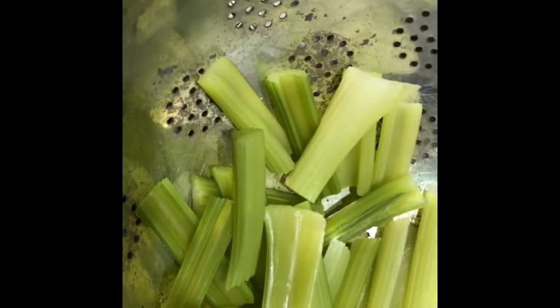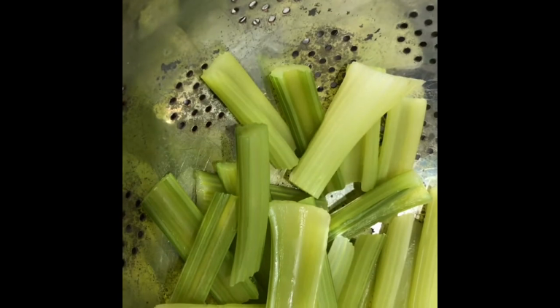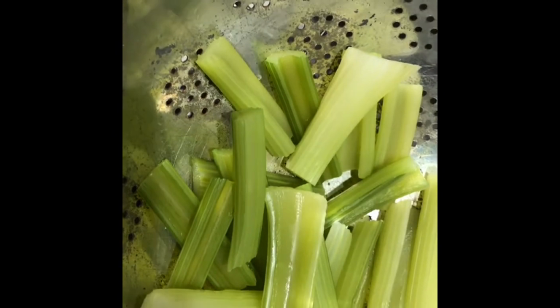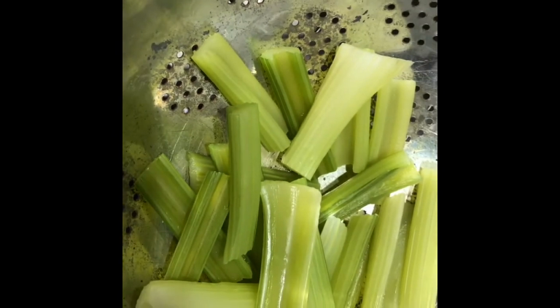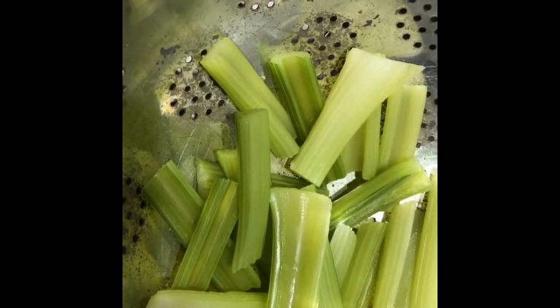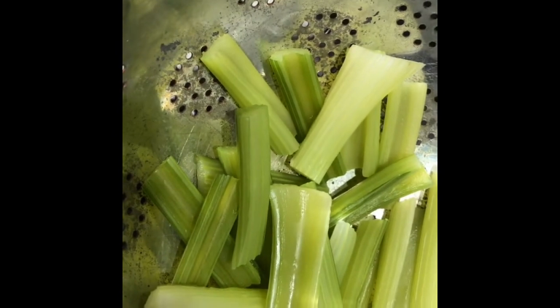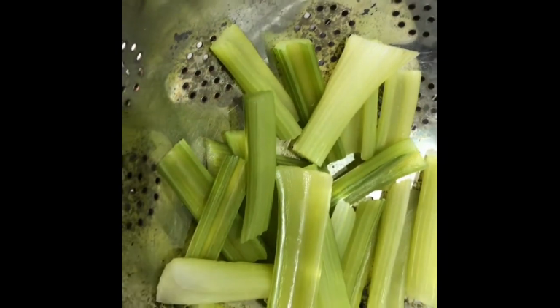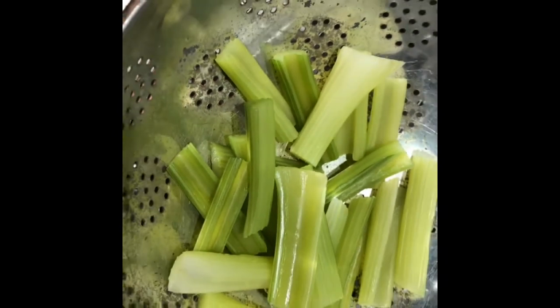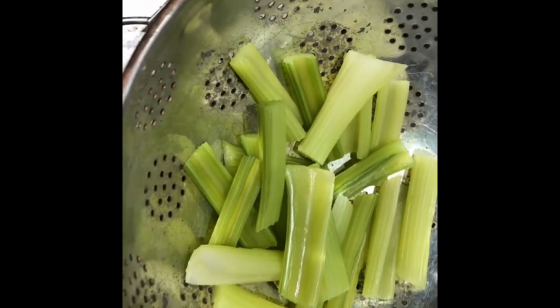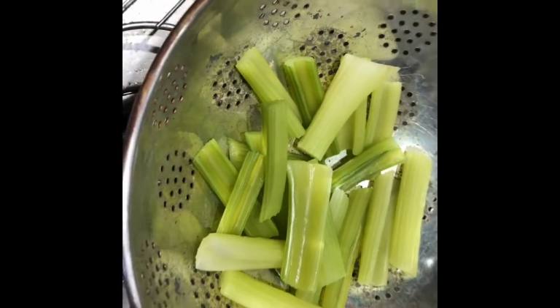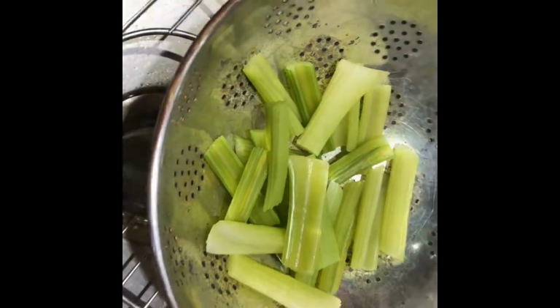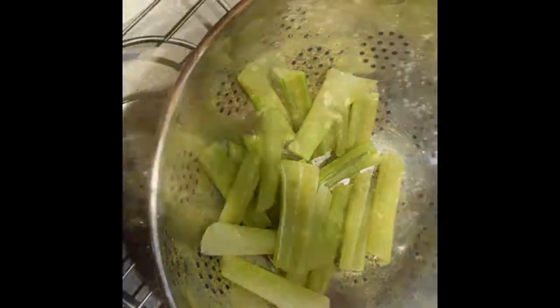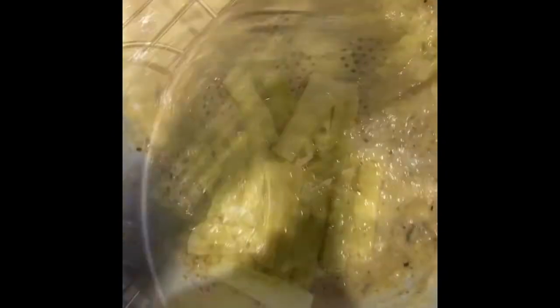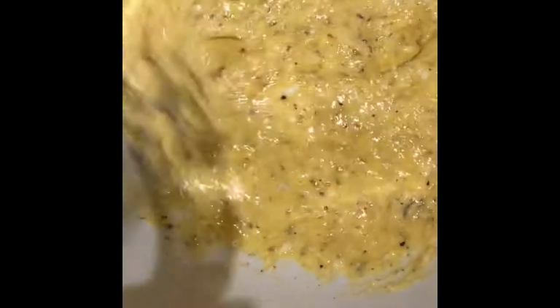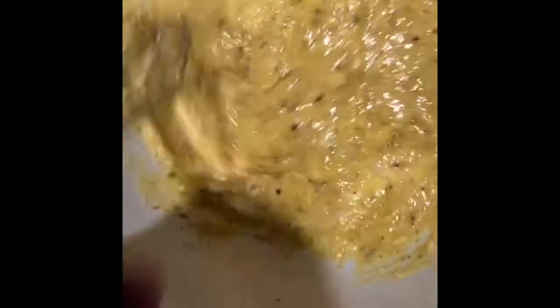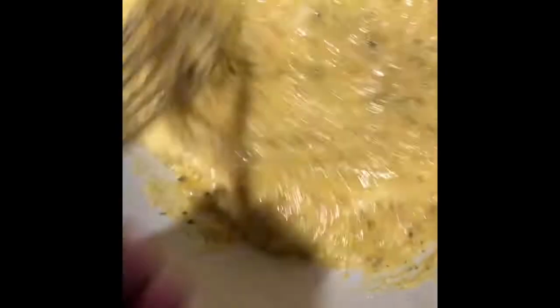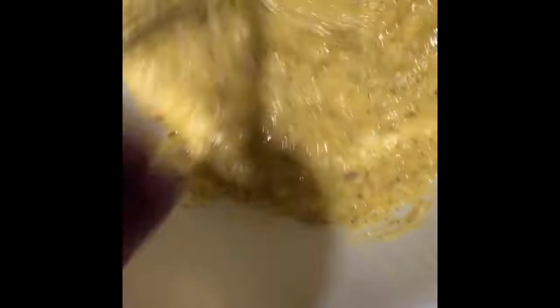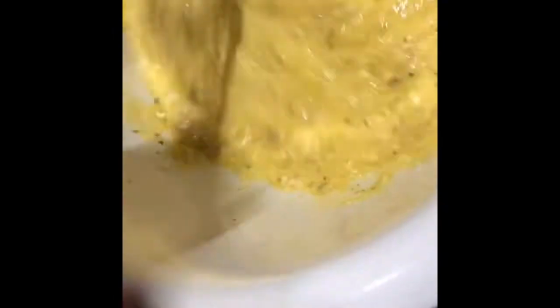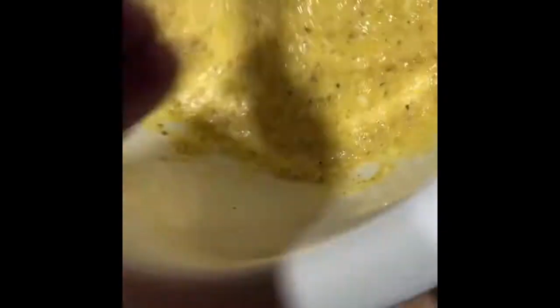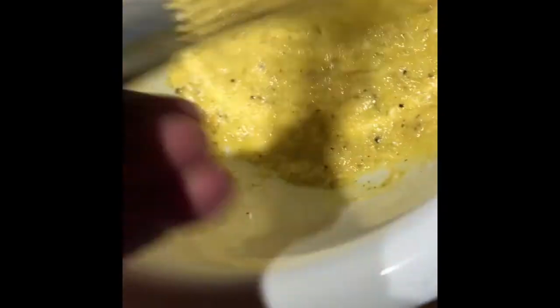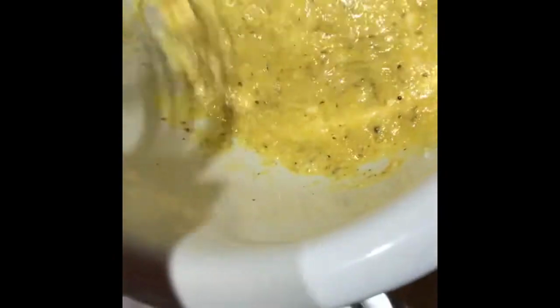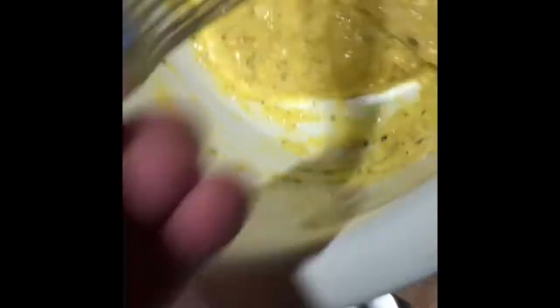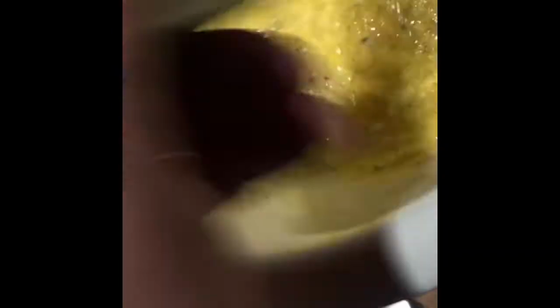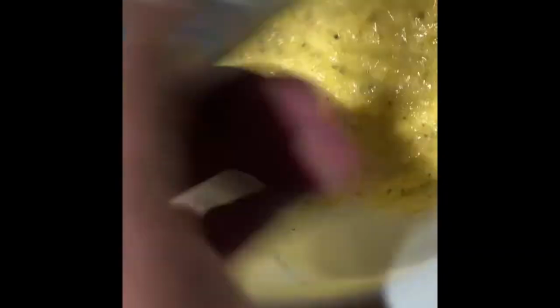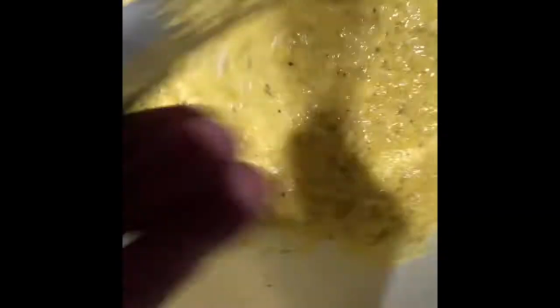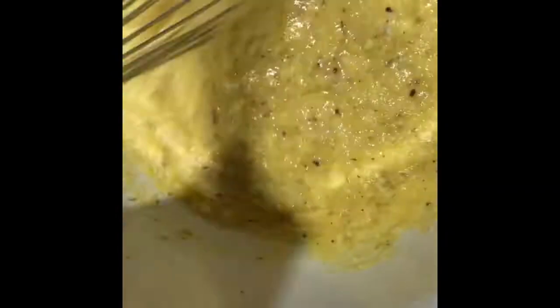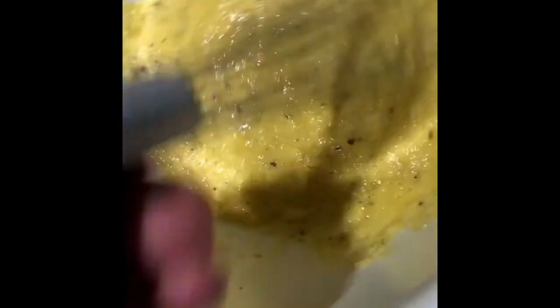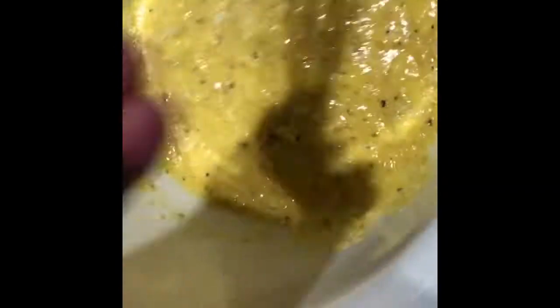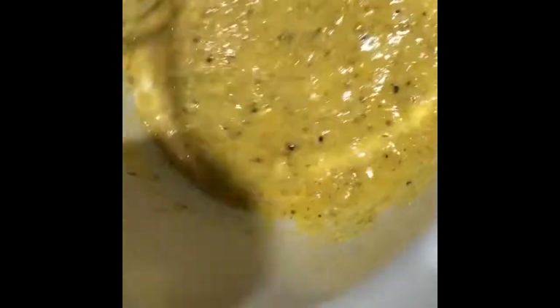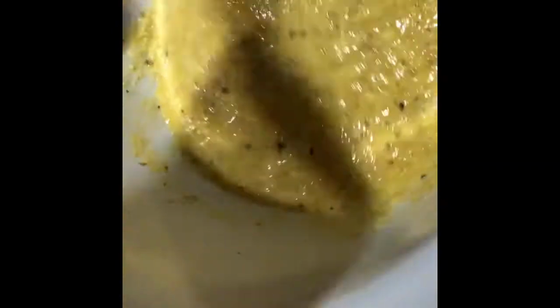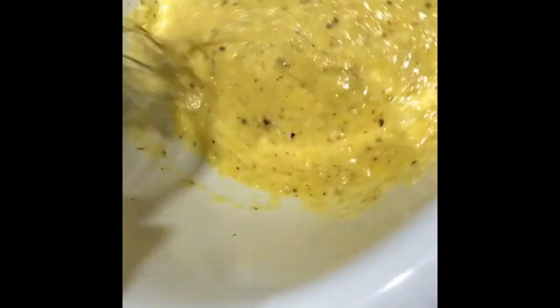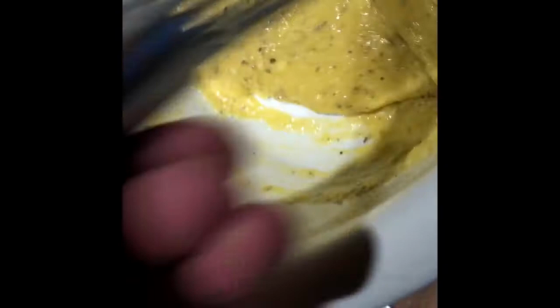We're going to fry them in some vegetable oil. Everything except for the flour we're adding in first, and we'll get it to the correct thickness. Looking good.